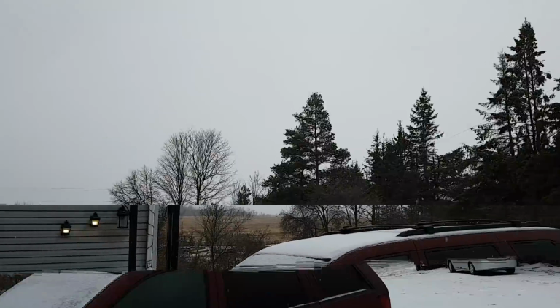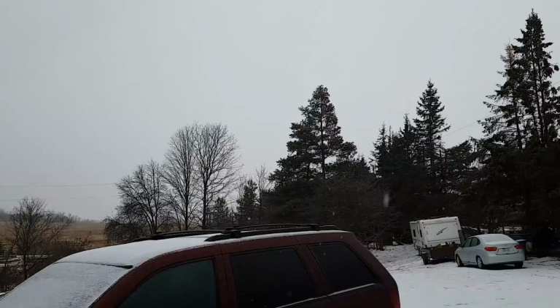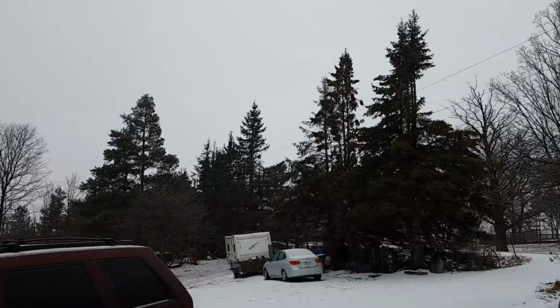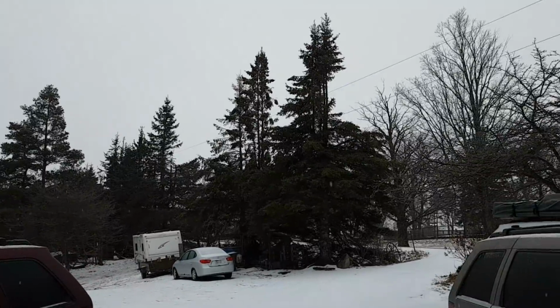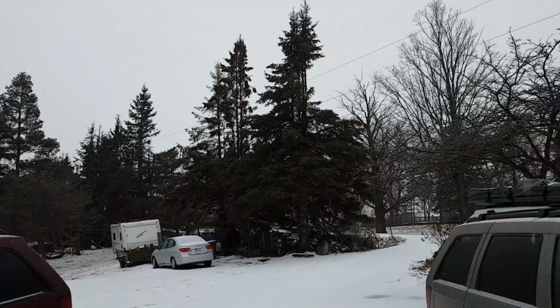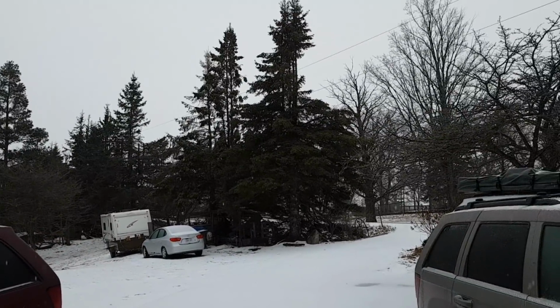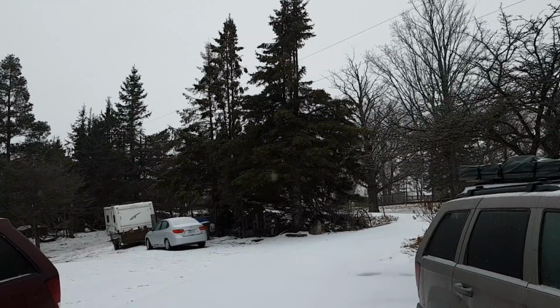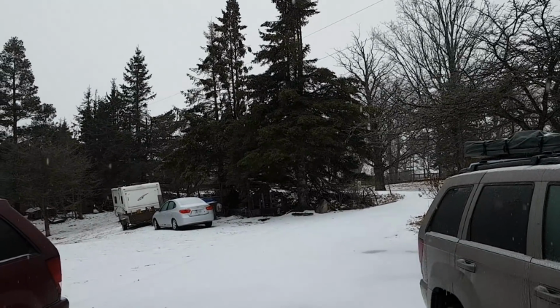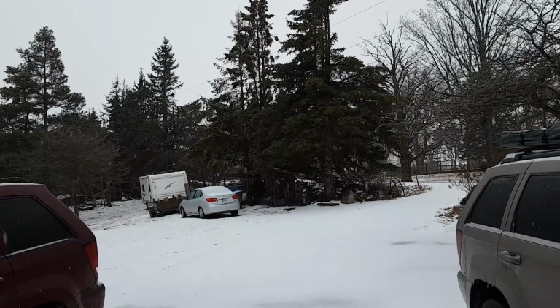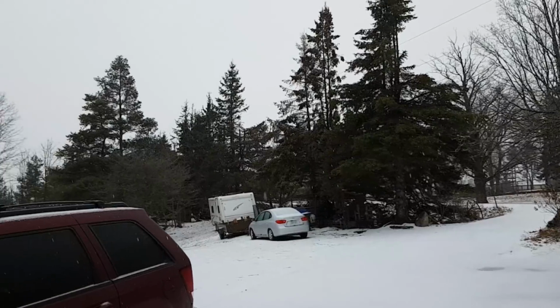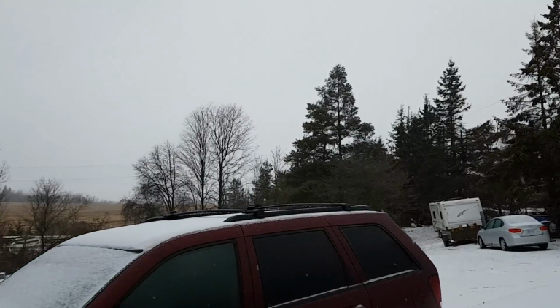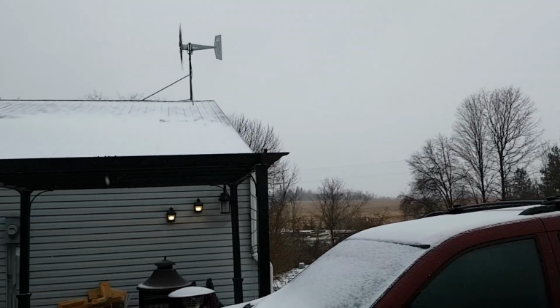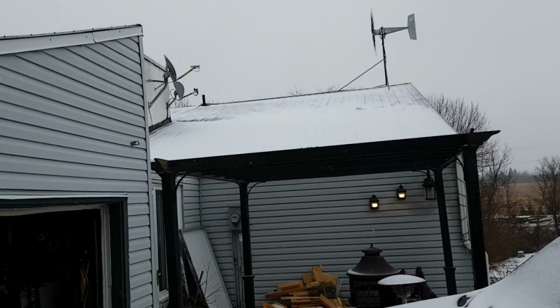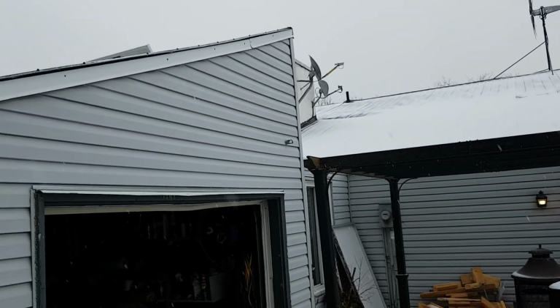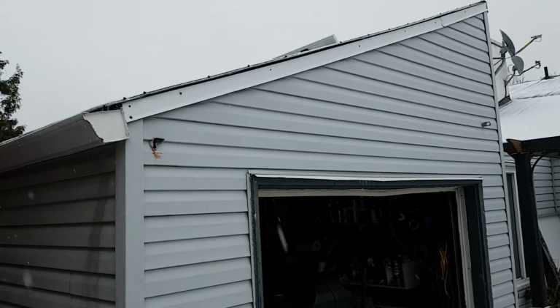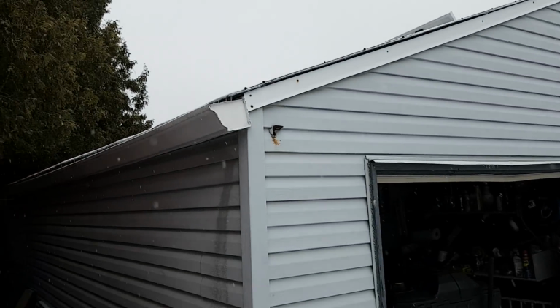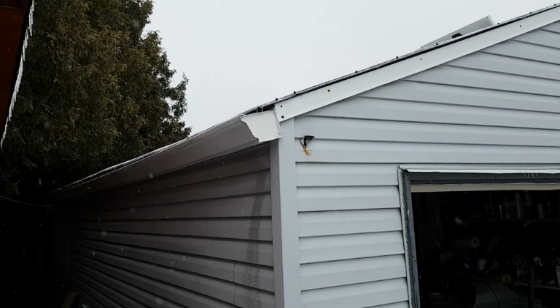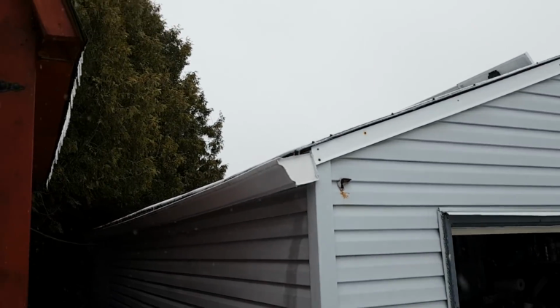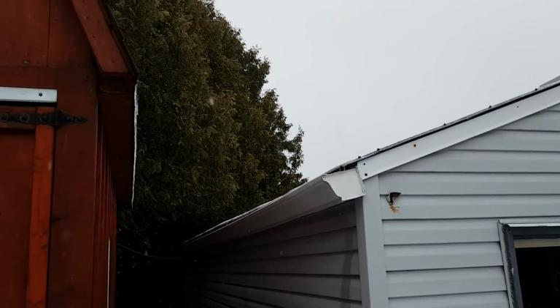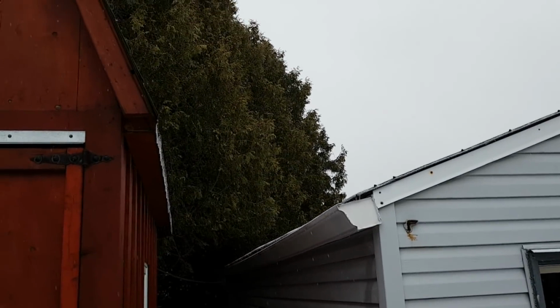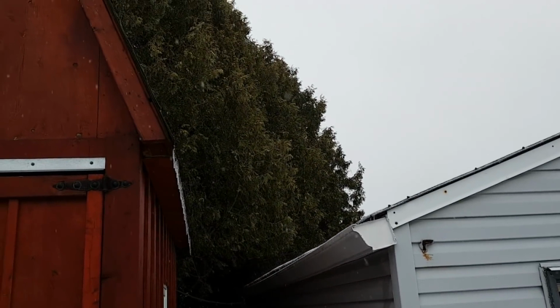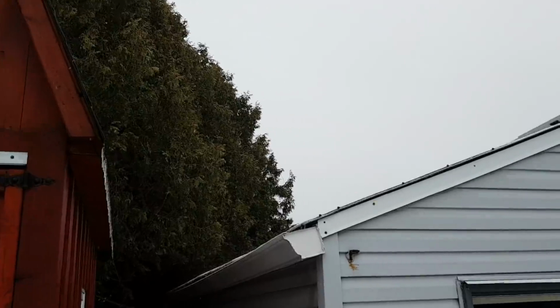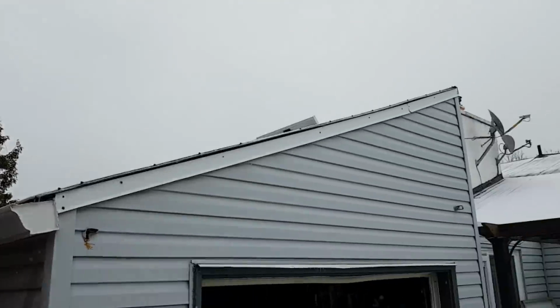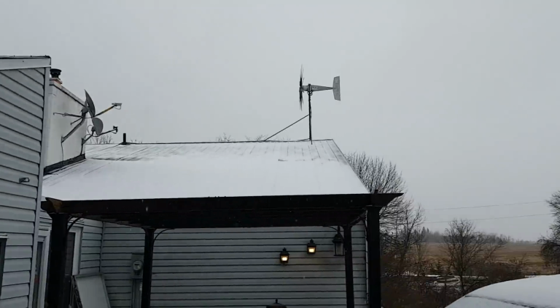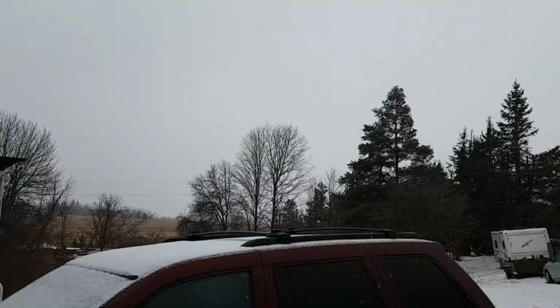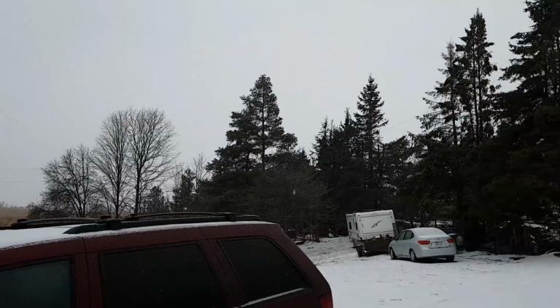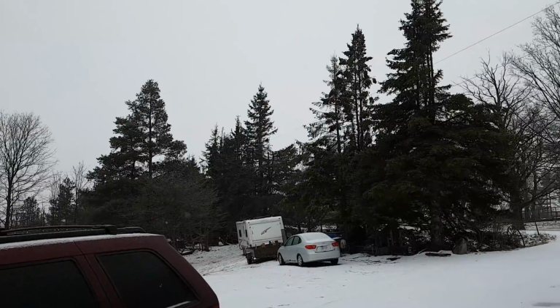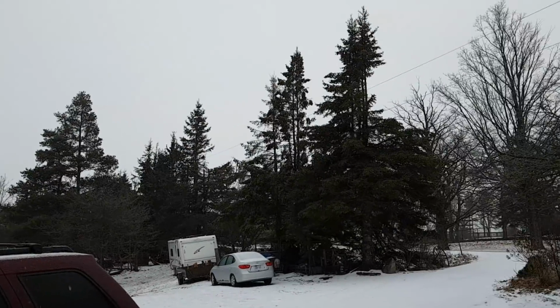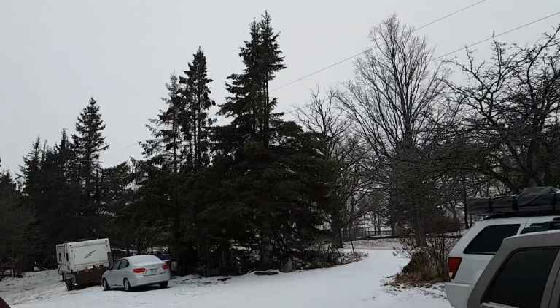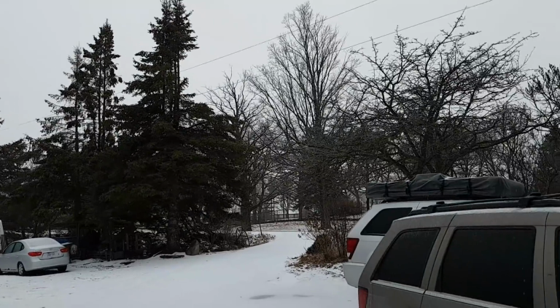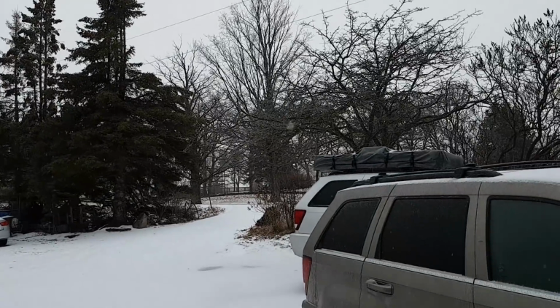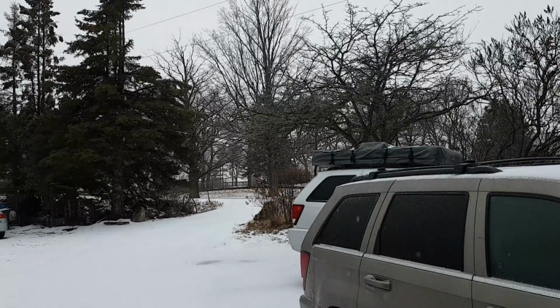Anyways, it's not too windy, so I don't think we're gonna lose any power today. If we do, it'll be tomorrow, once all the accumulation hits the trees and the trees start falling on the lines. But right now it looks like we're gonna be all right.